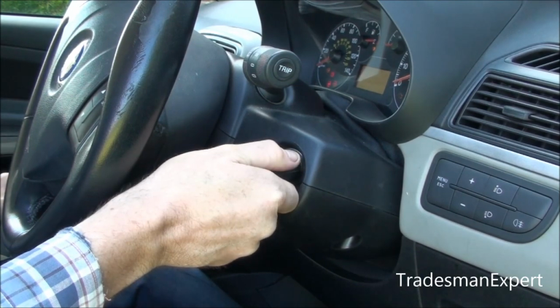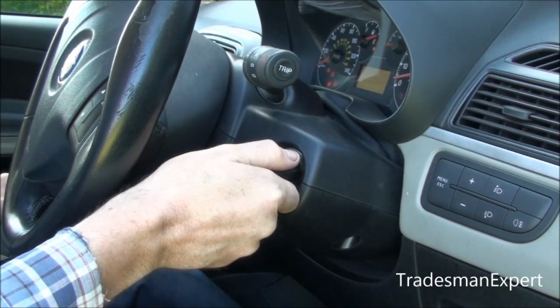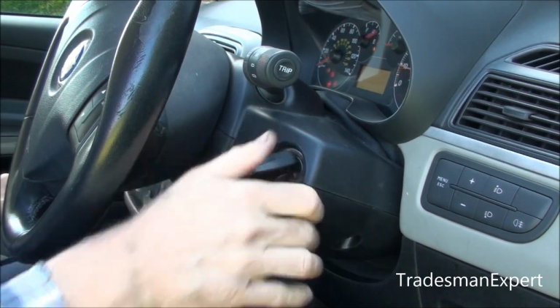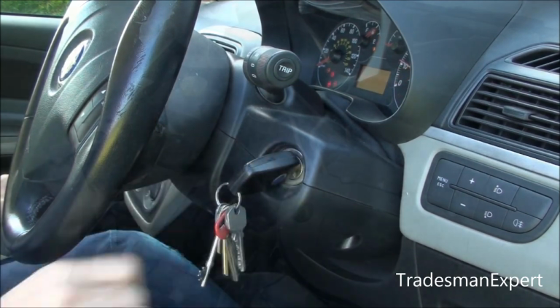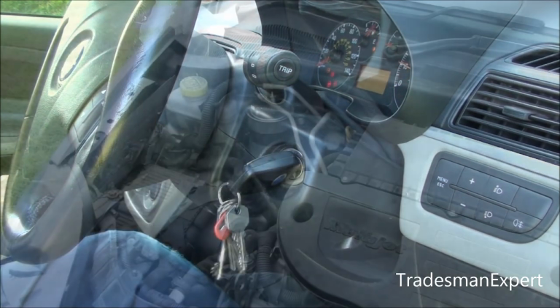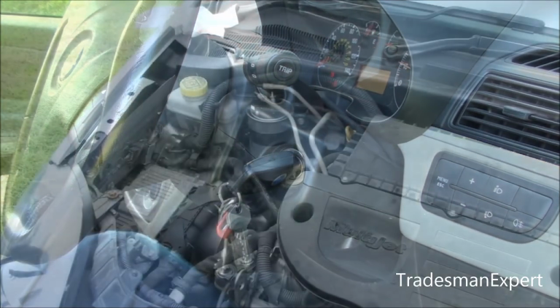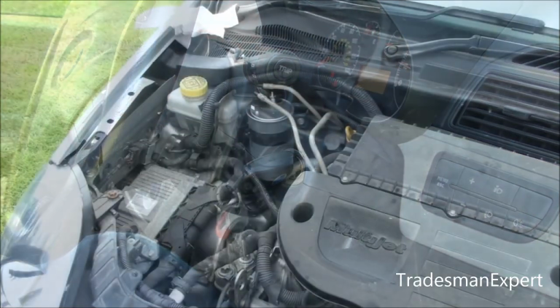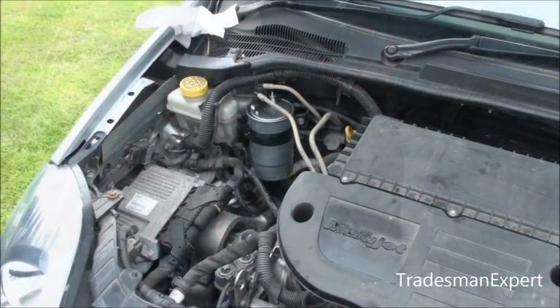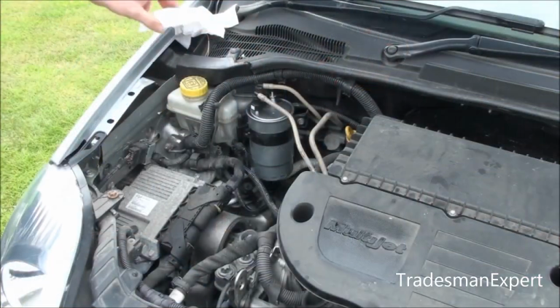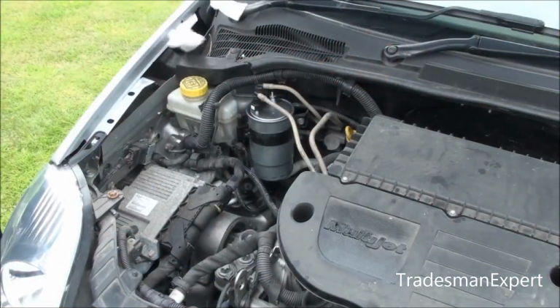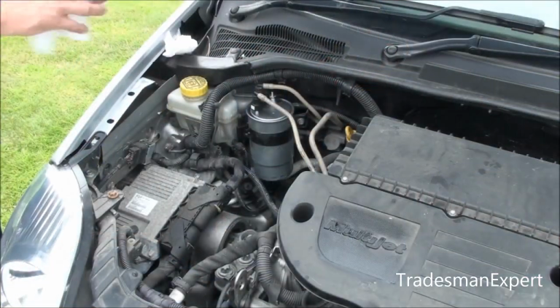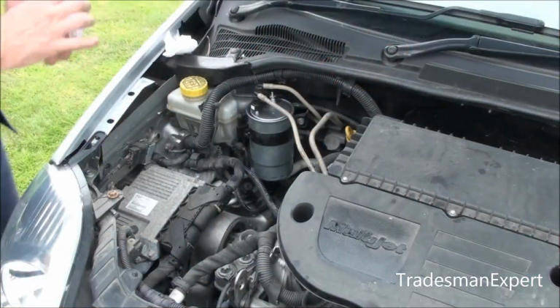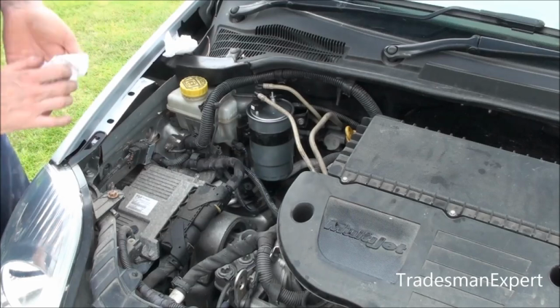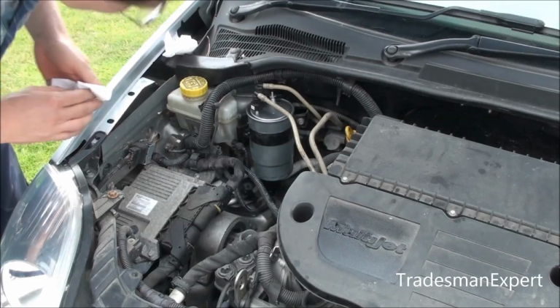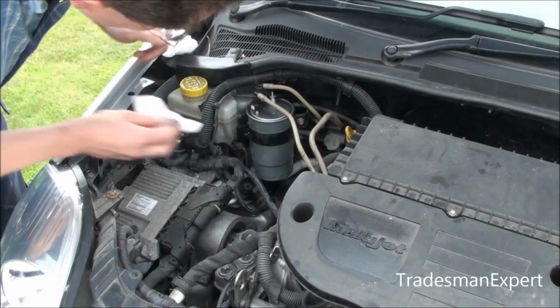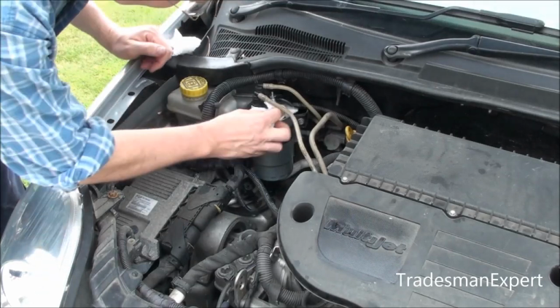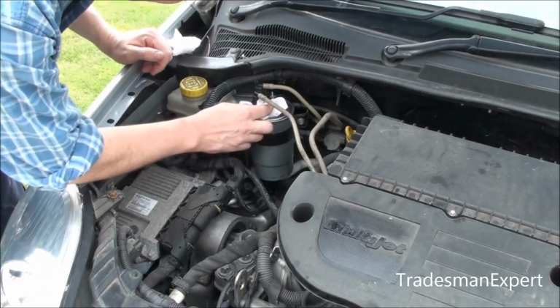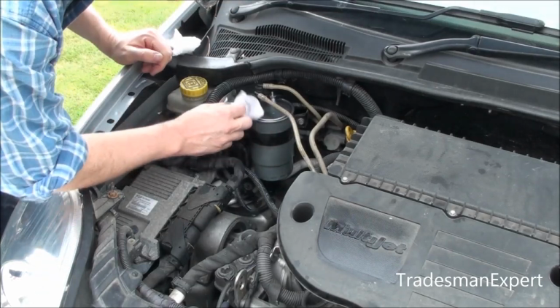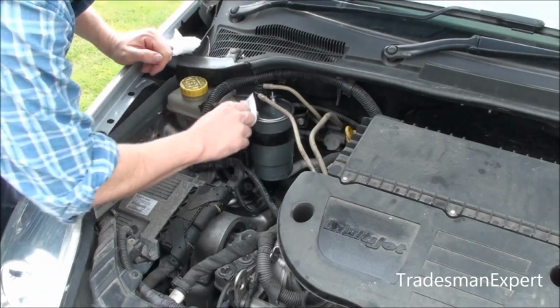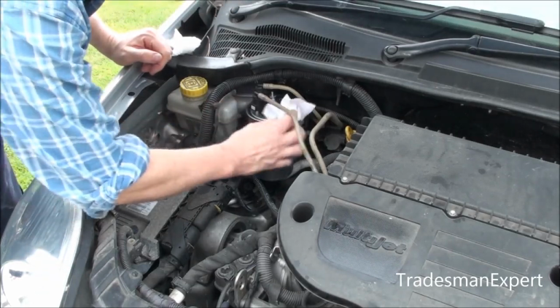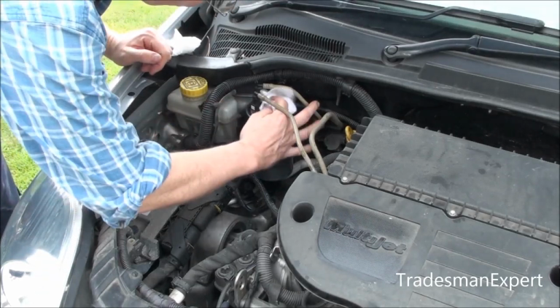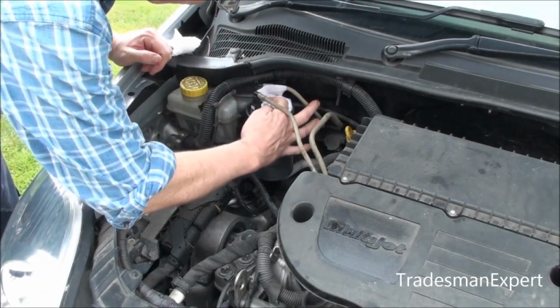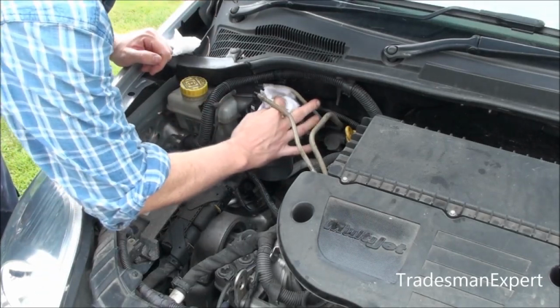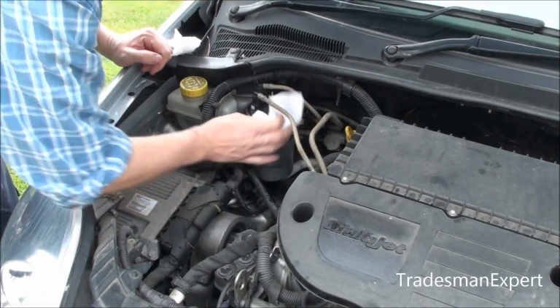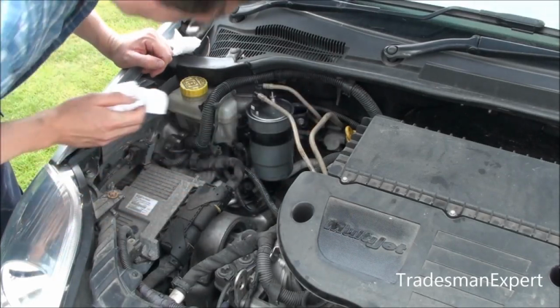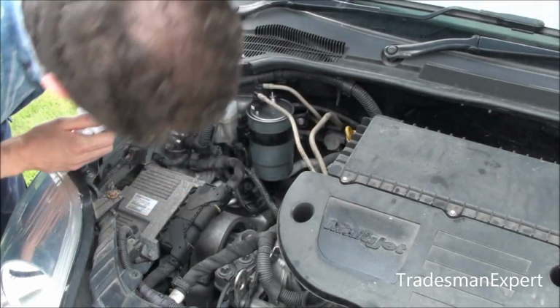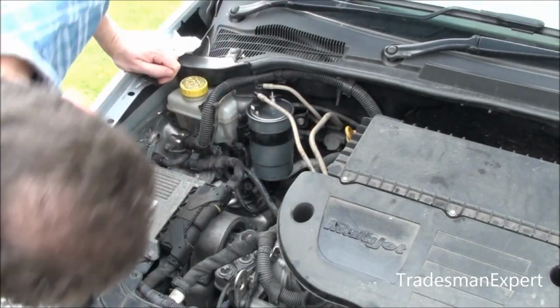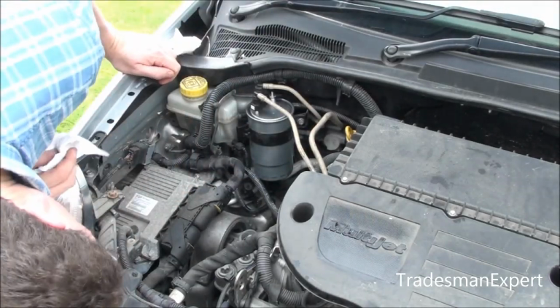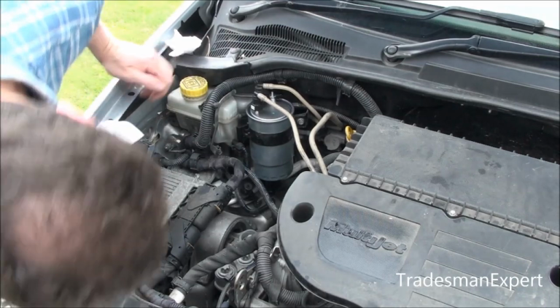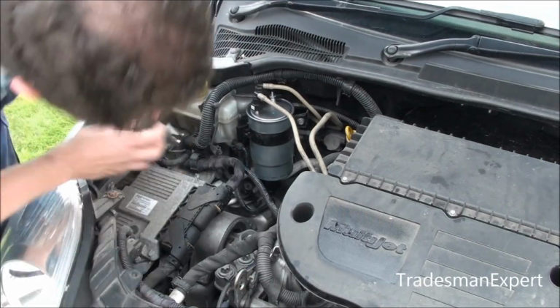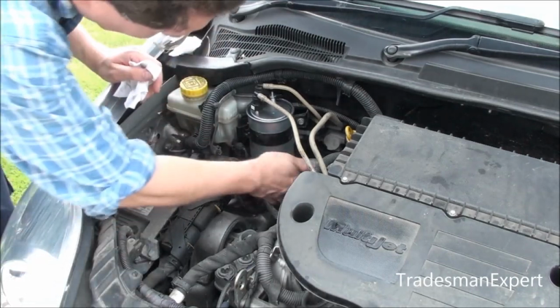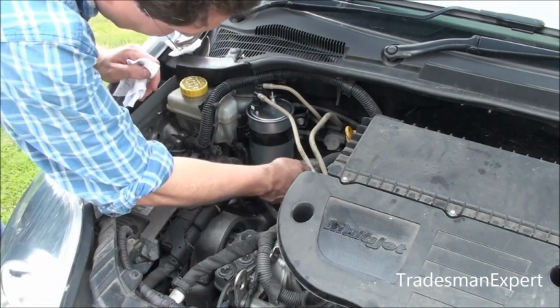Start the engine and check that fuel is not leaking from the top of the fuel filter or from the sensor. Wipe off any excess diesel.